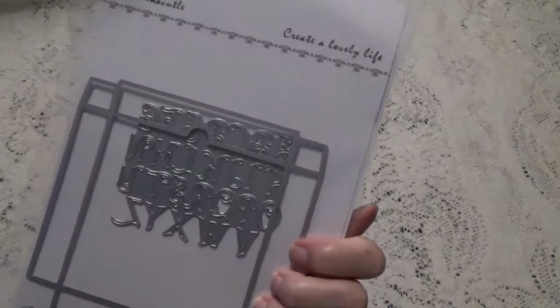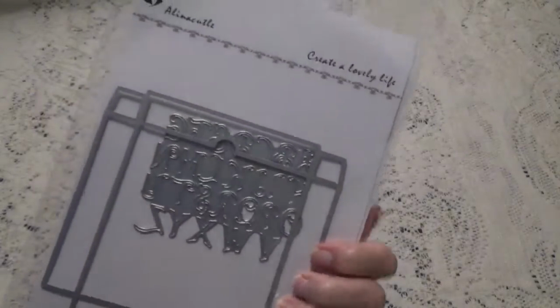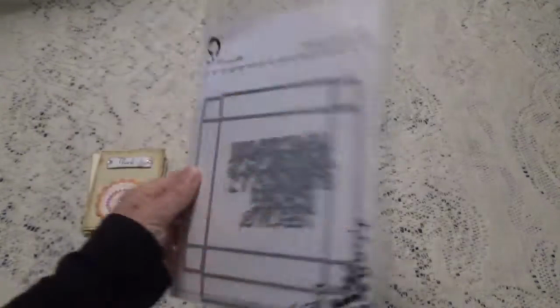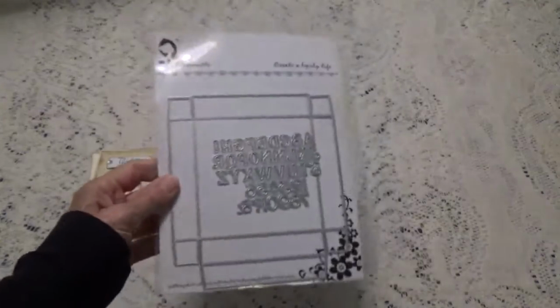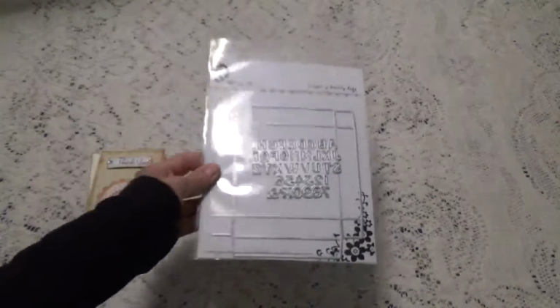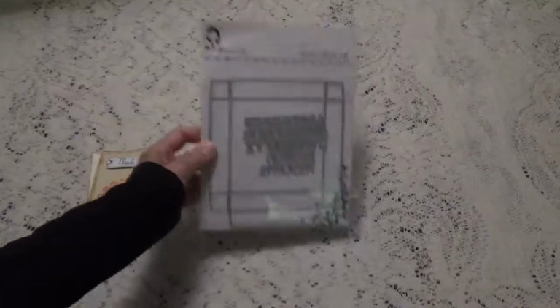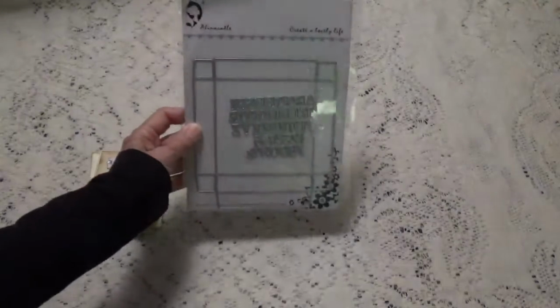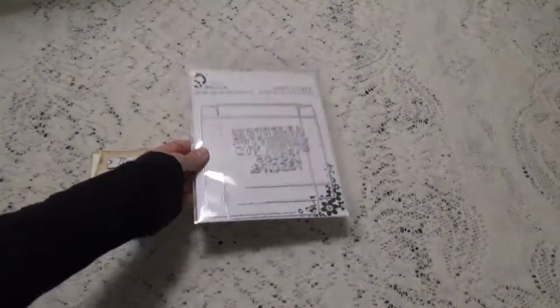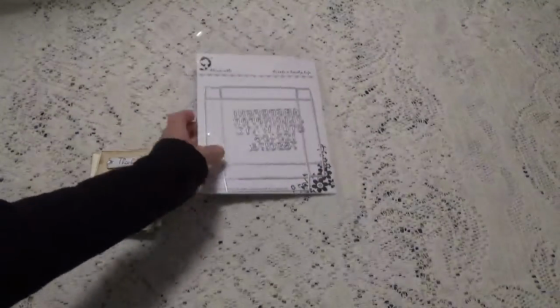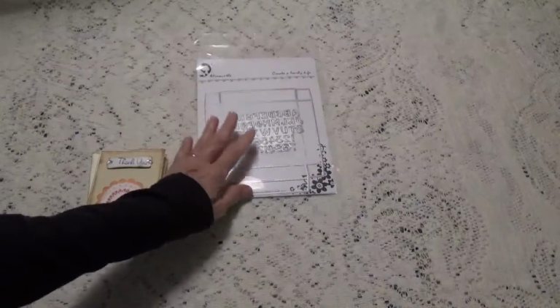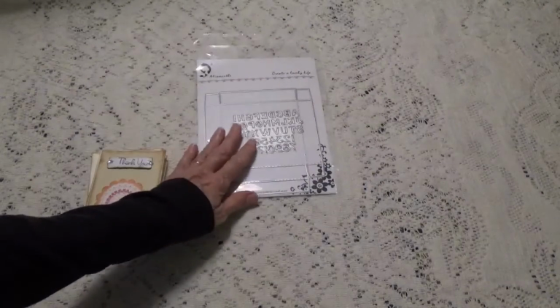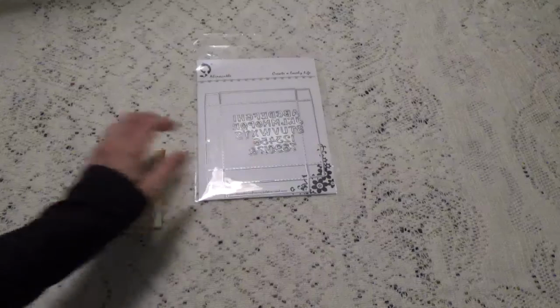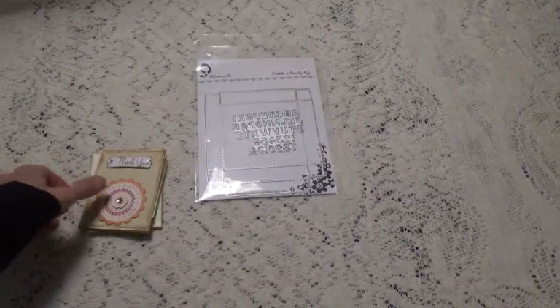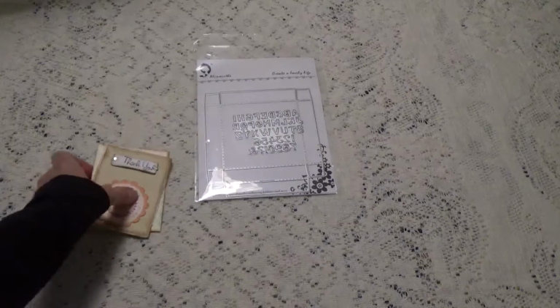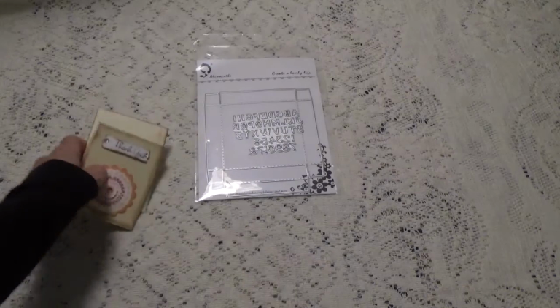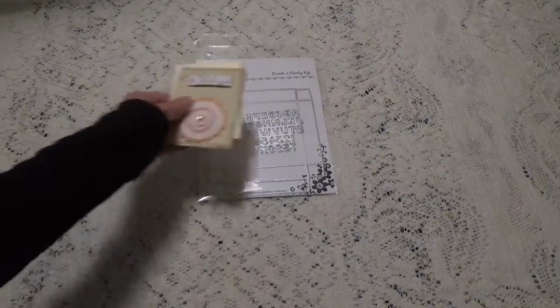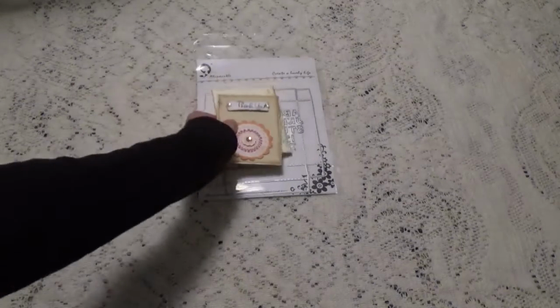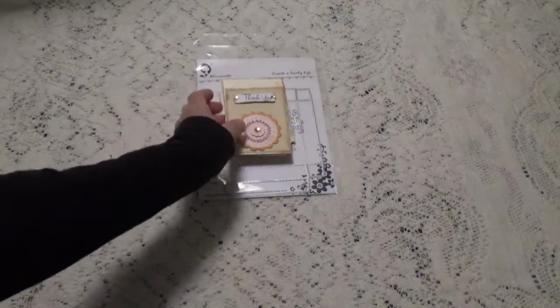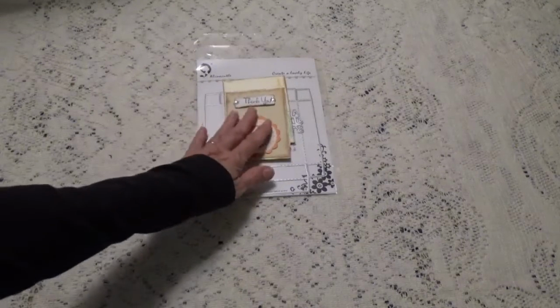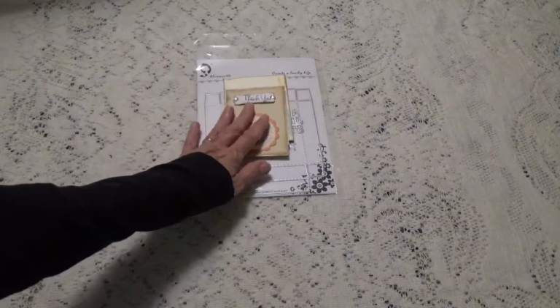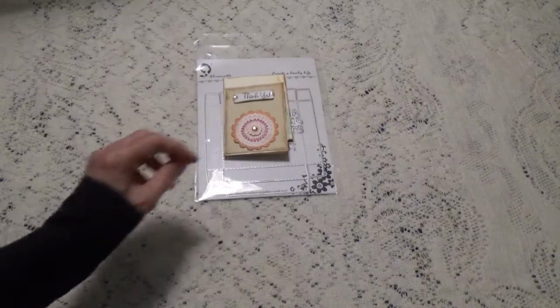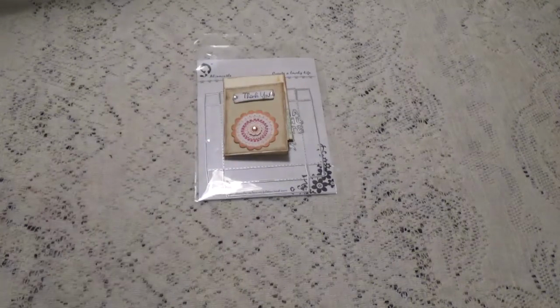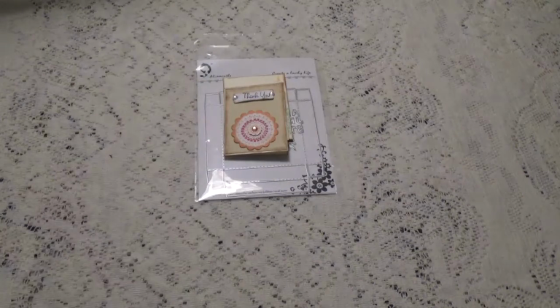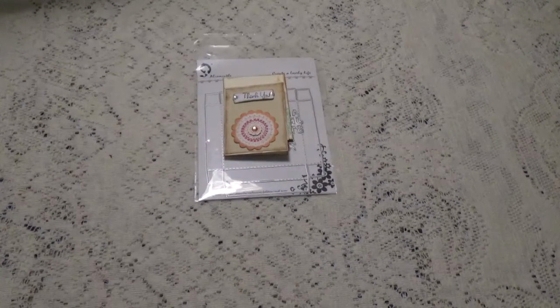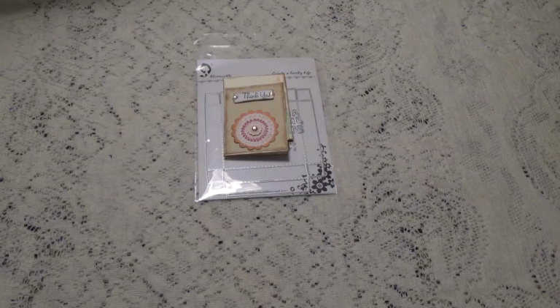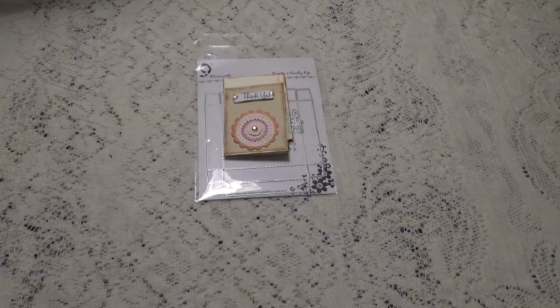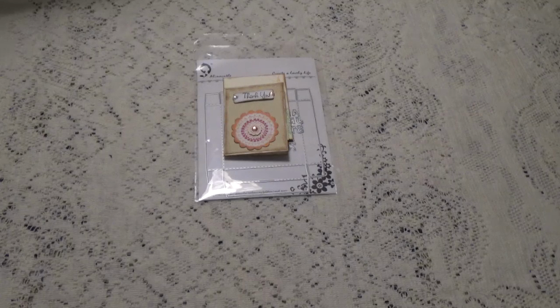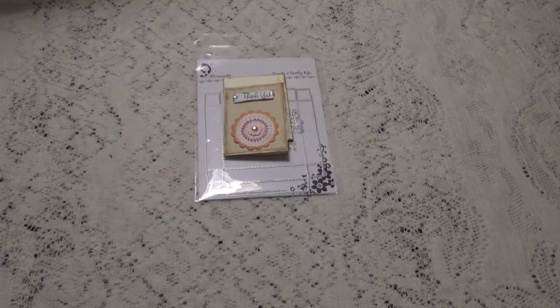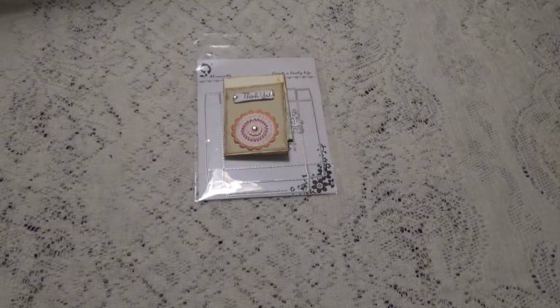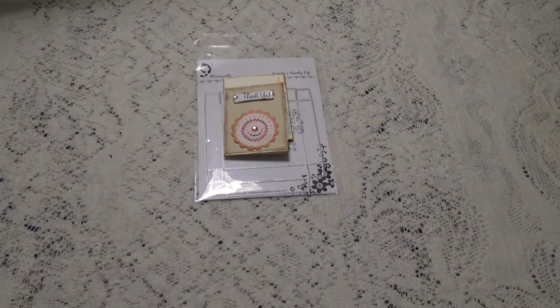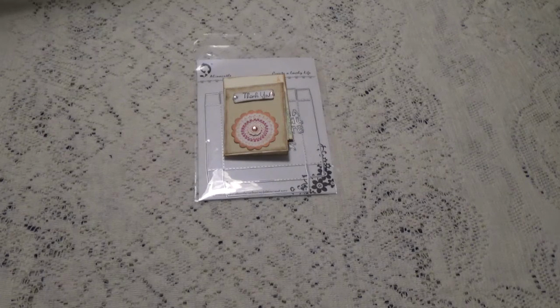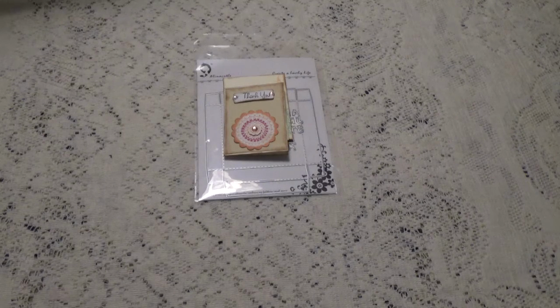This is going to be kind of nice, because I see a lot of you using these pizza box dies and using them in projects, and so it's going to be fun to do that myself.